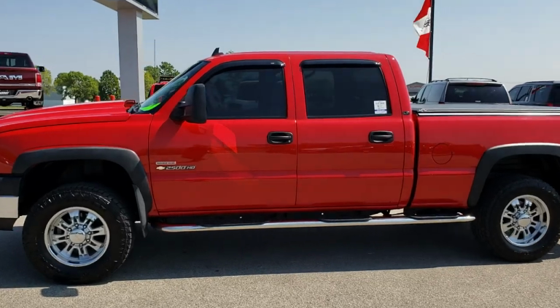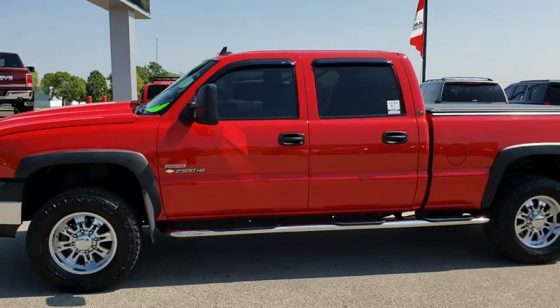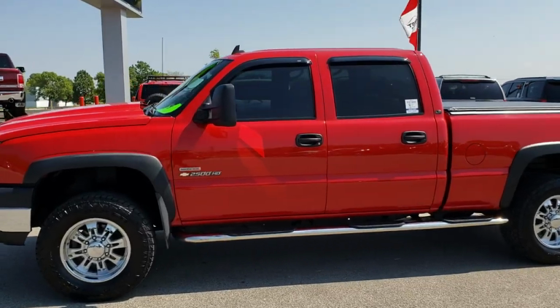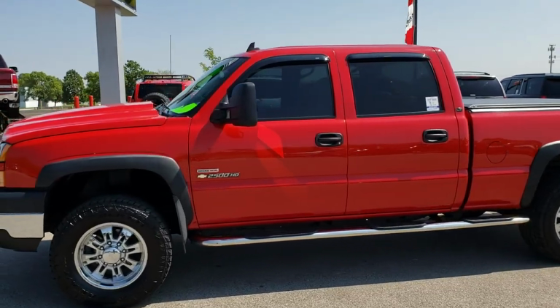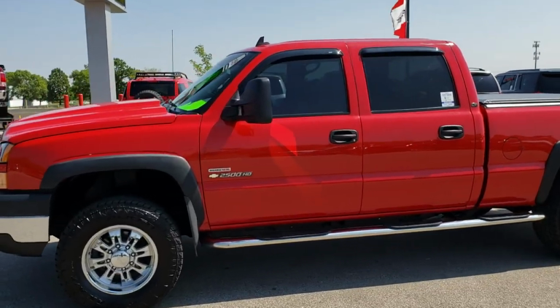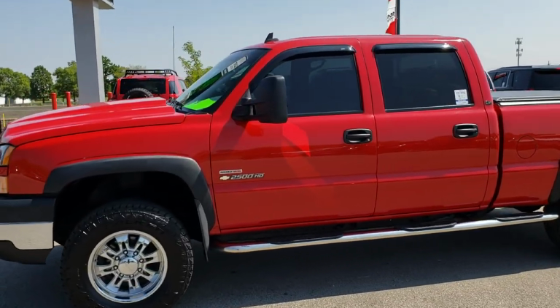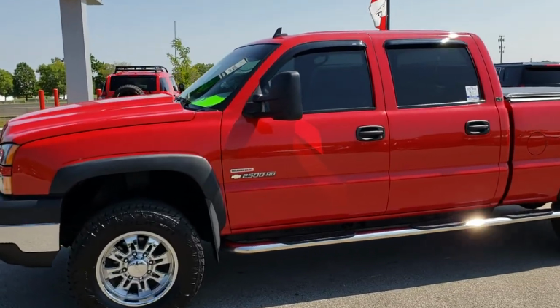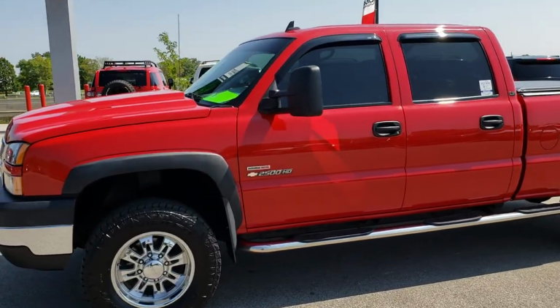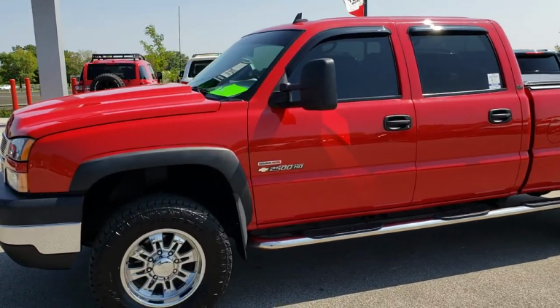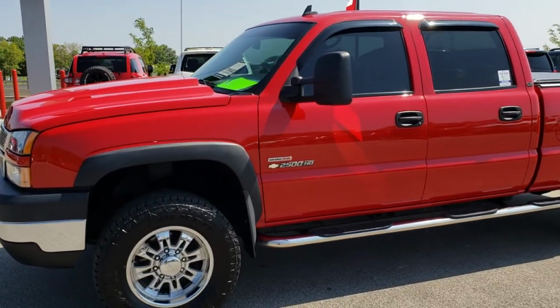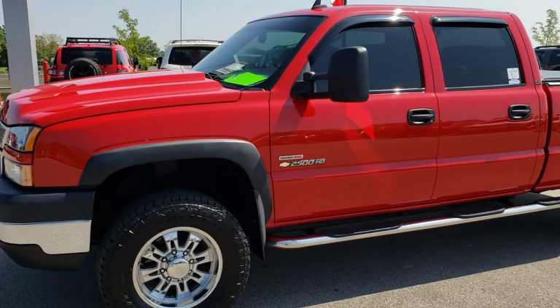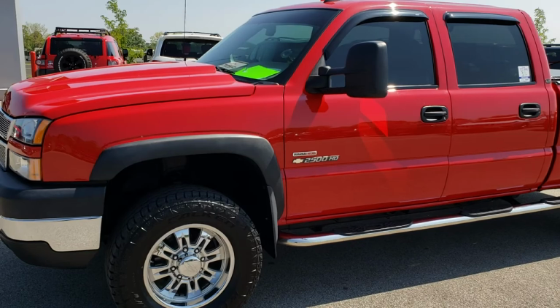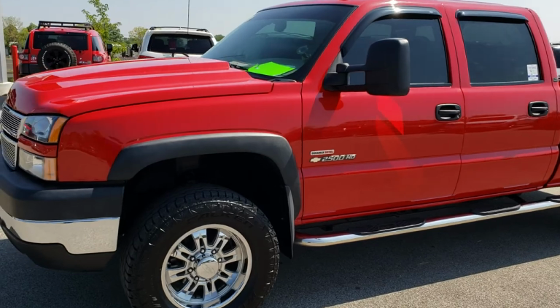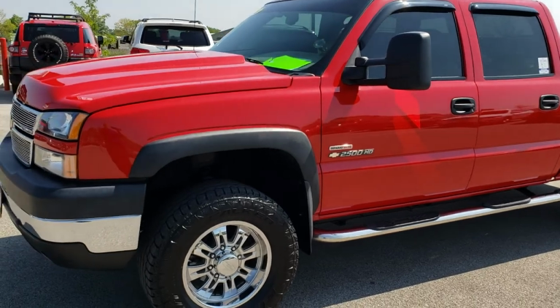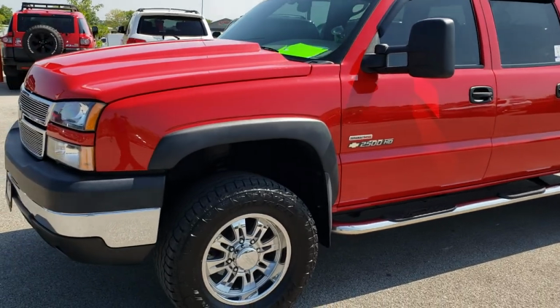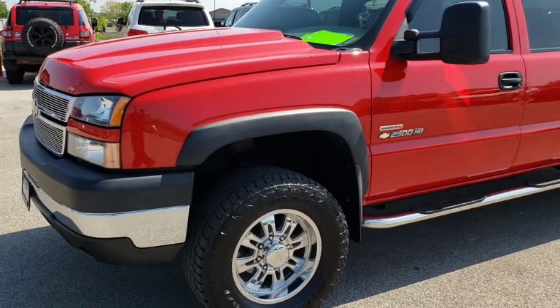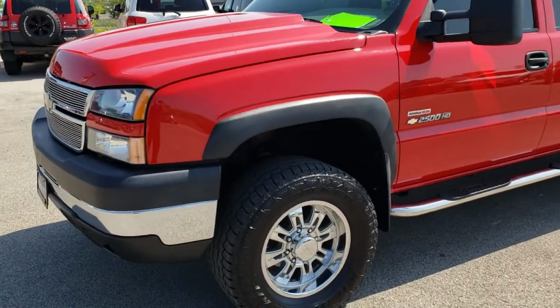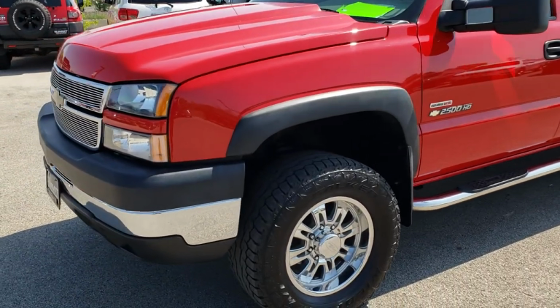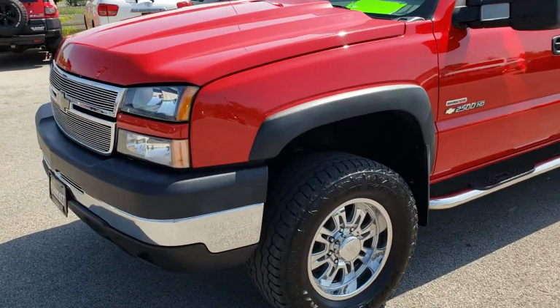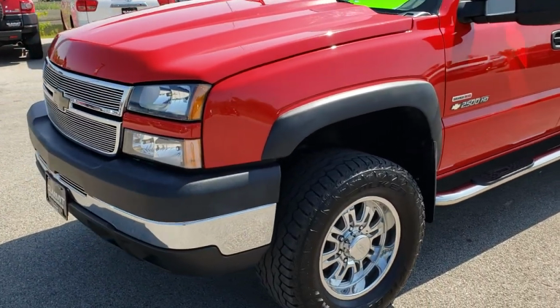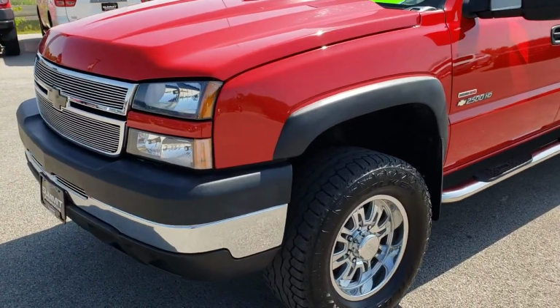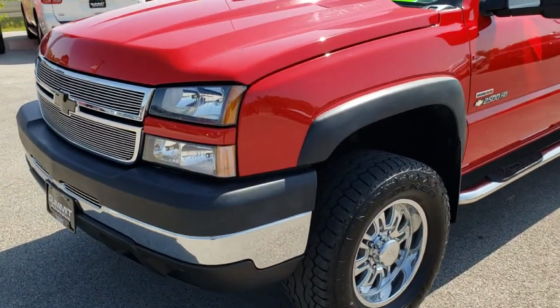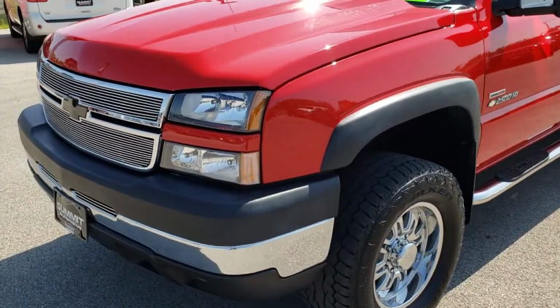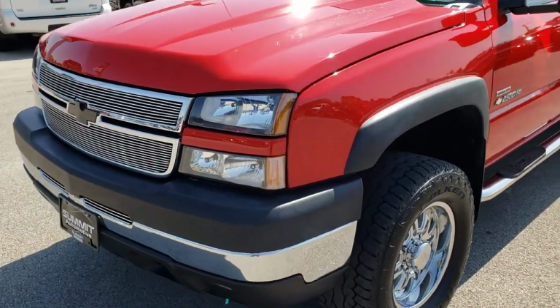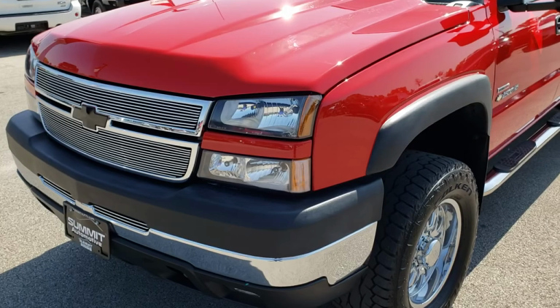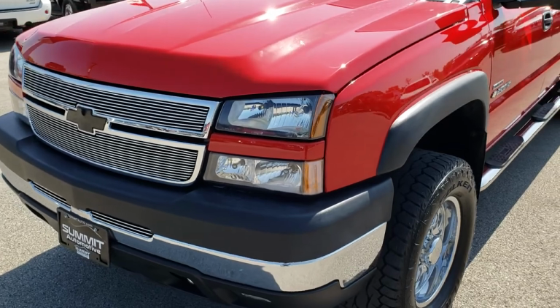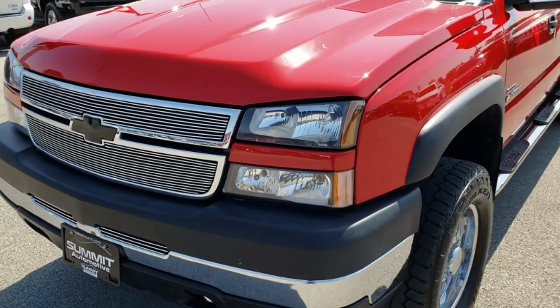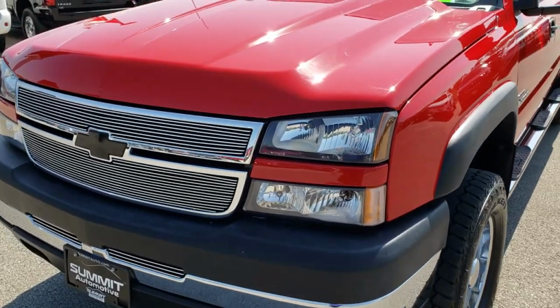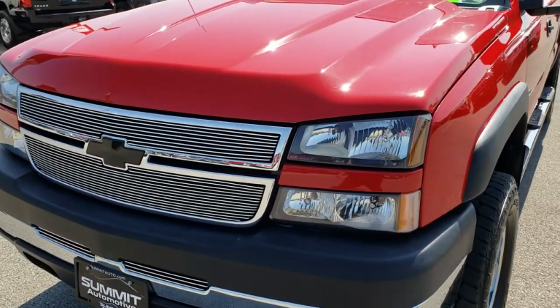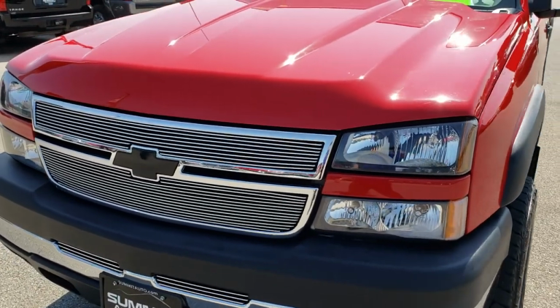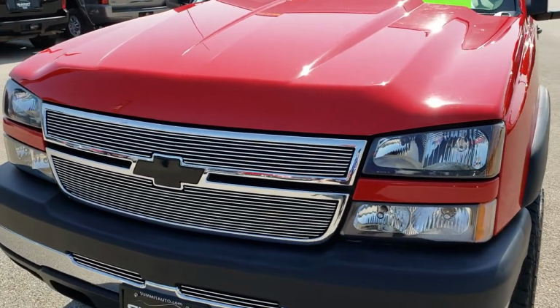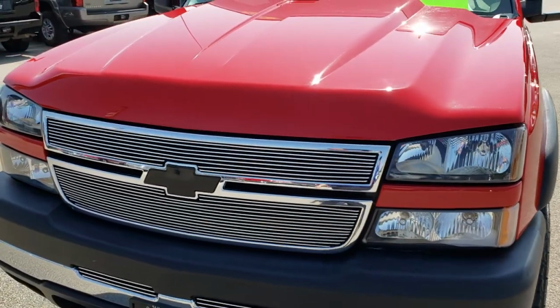This is stock number 9674. We are here at Summit Automotive in Fond du Lac, Wisconsin, your new and used heavy duty truck headquarters. Remember, we are the guys with the trucks on 41.